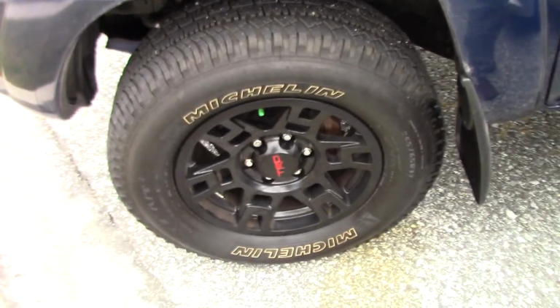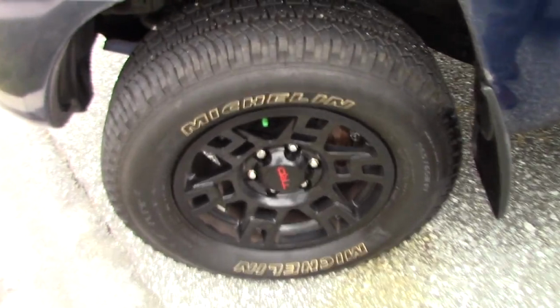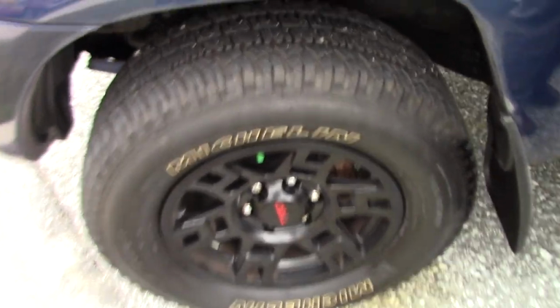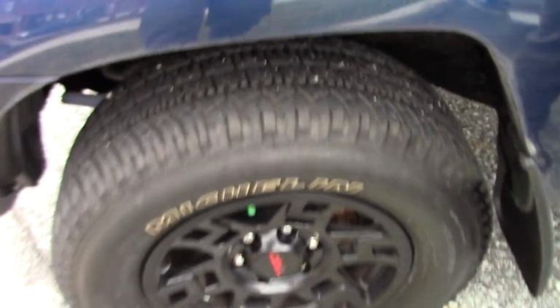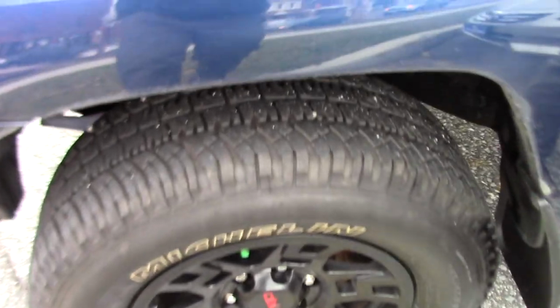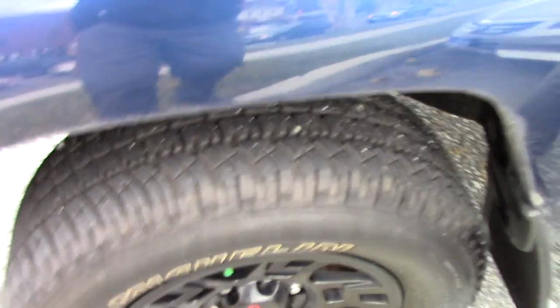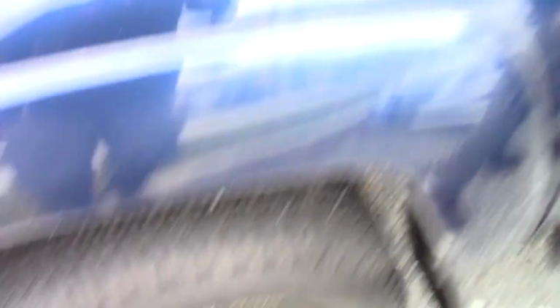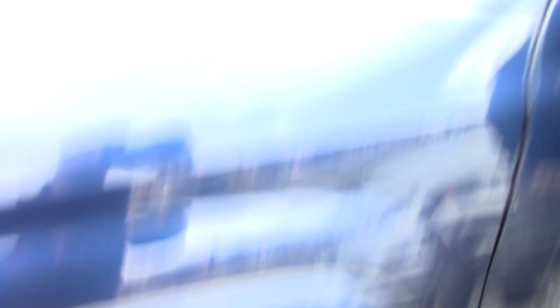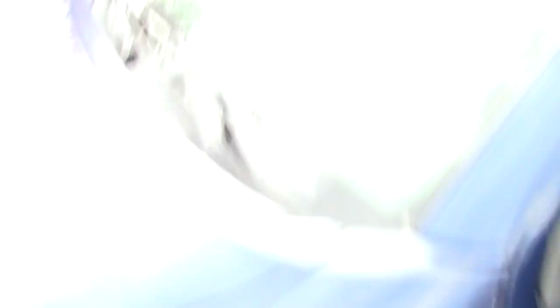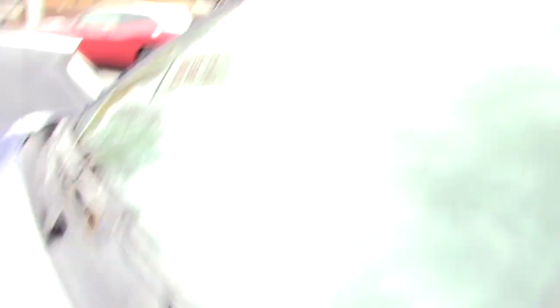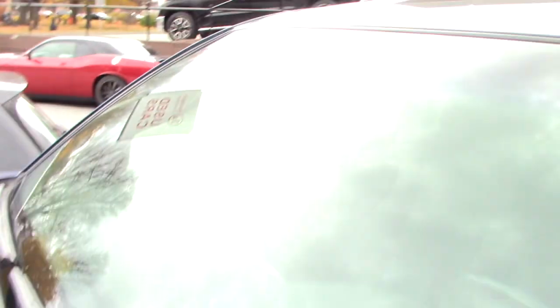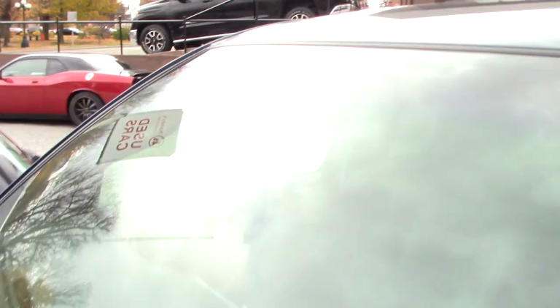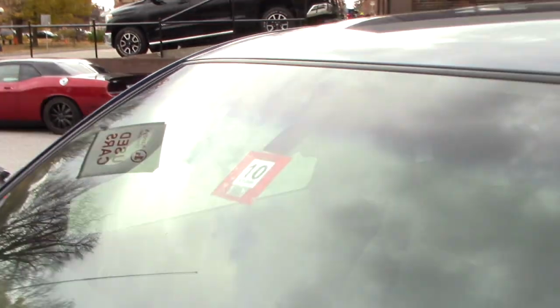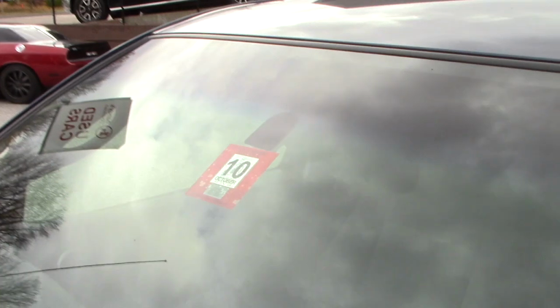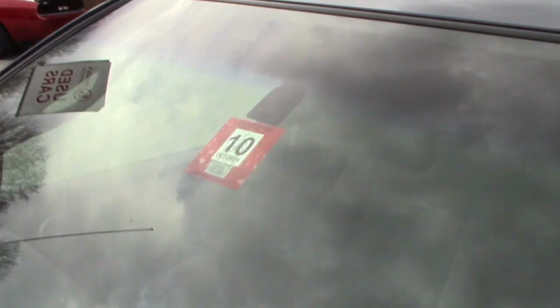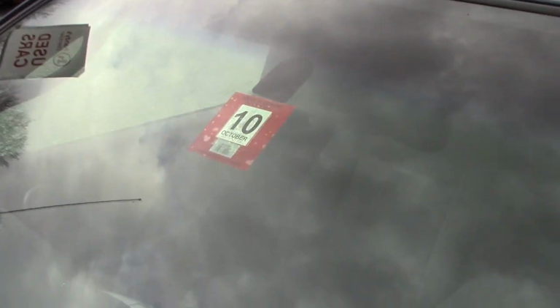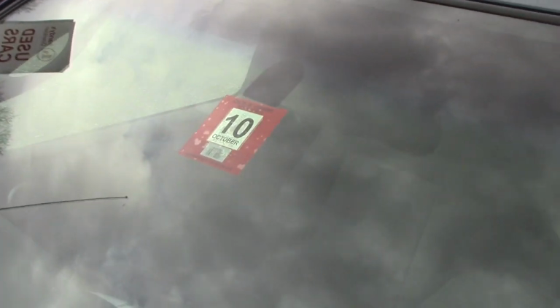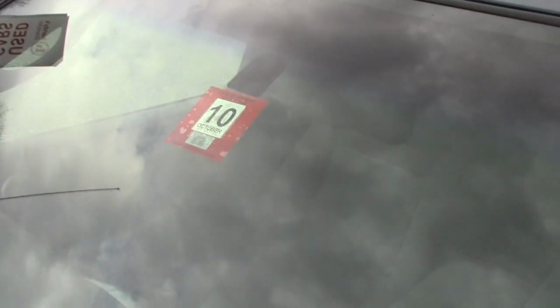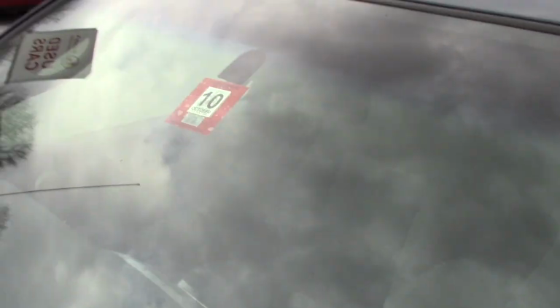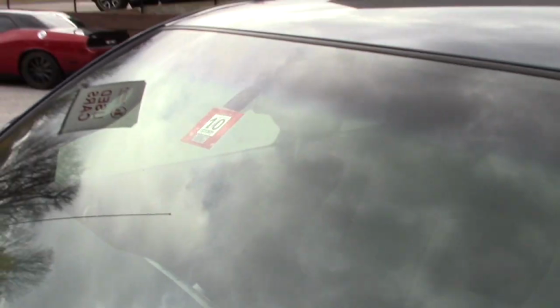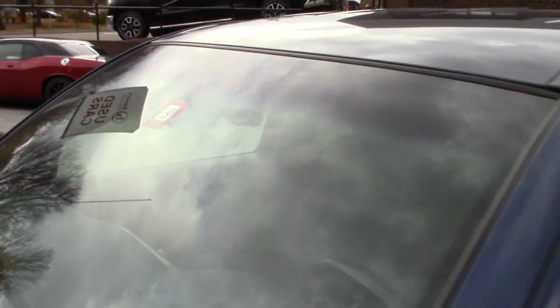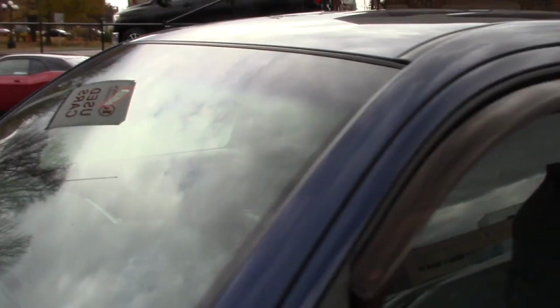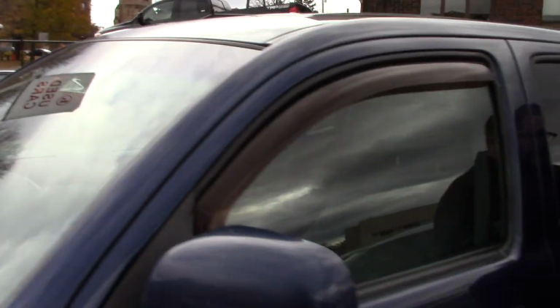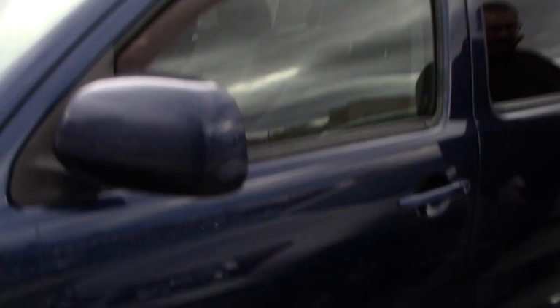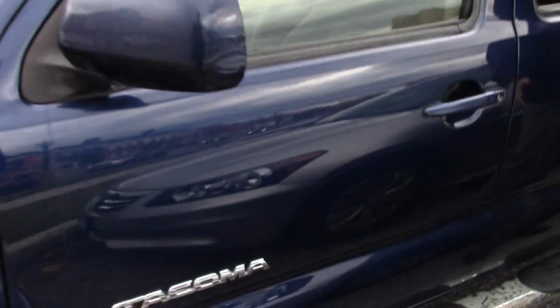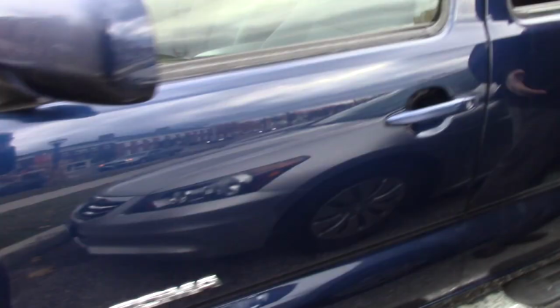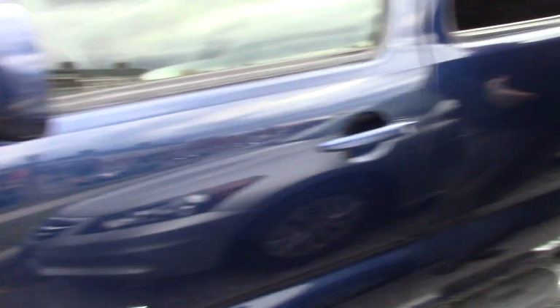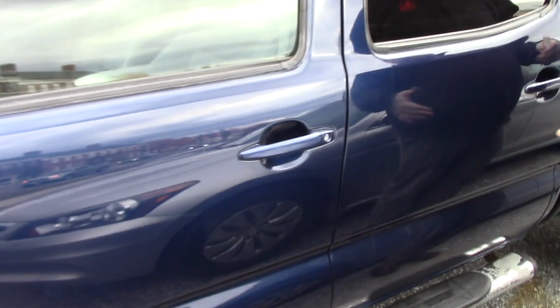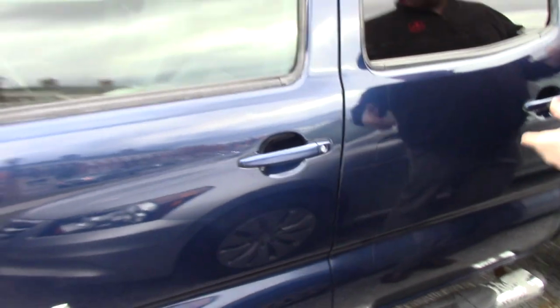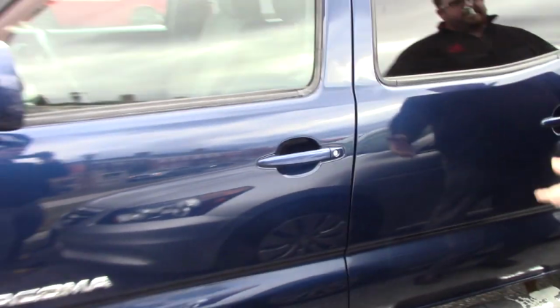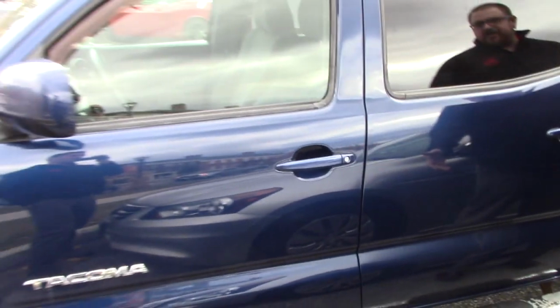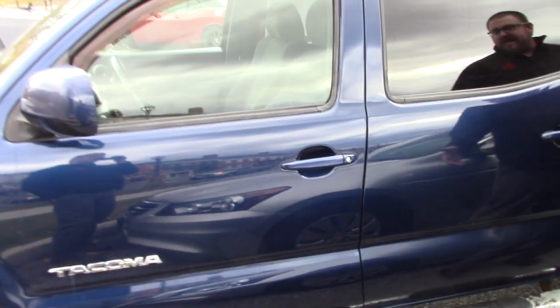The truck also has a fresh state inspection on it, good until the end of October next year. This is the double cab model, so you've got plenty of space for passengers.